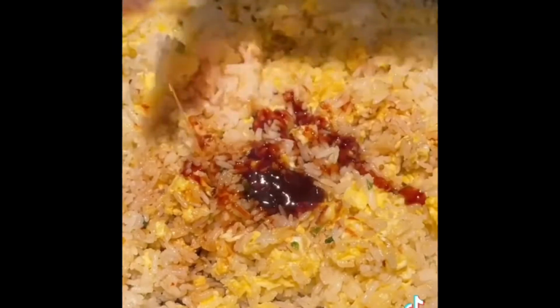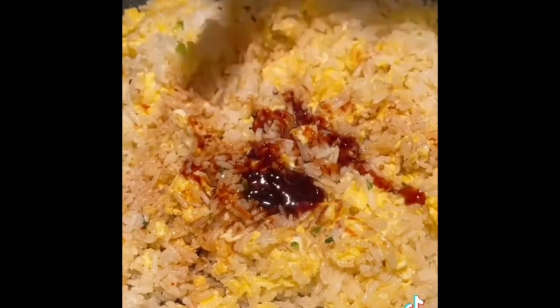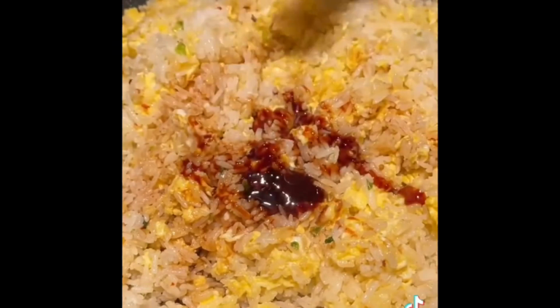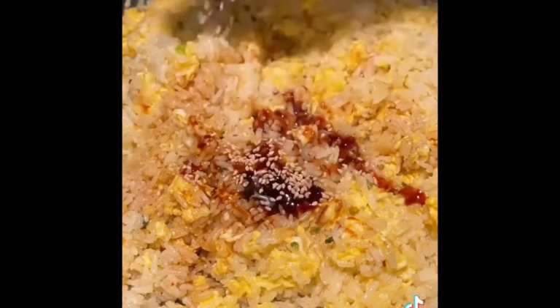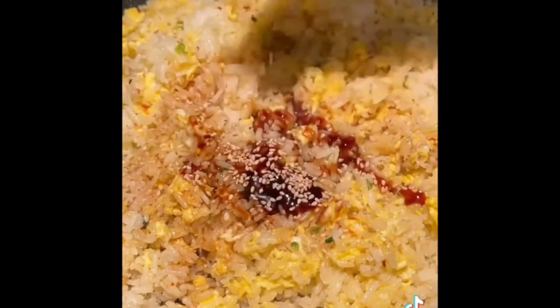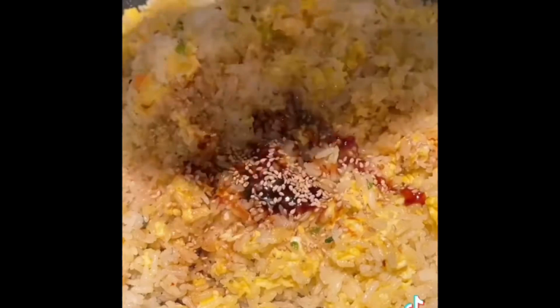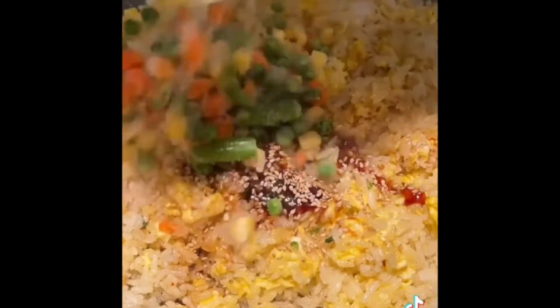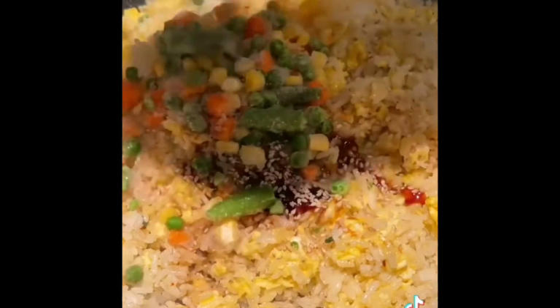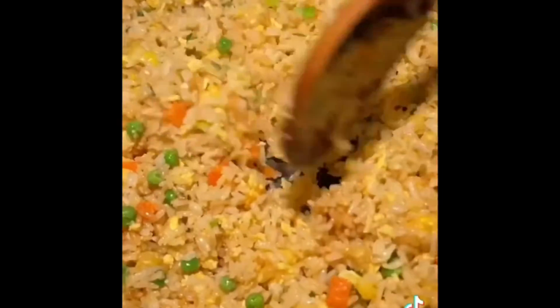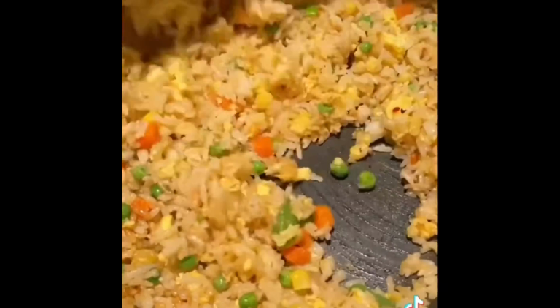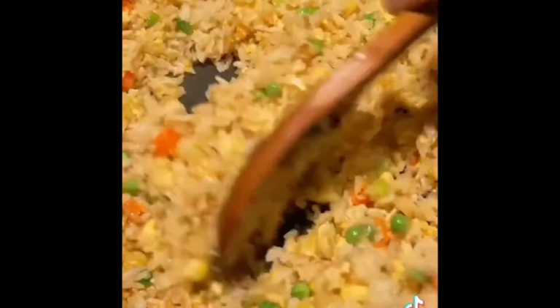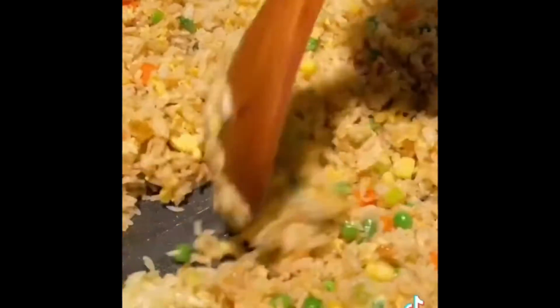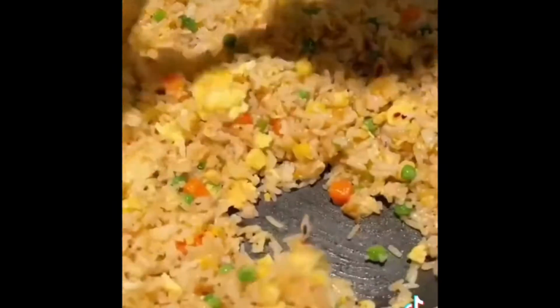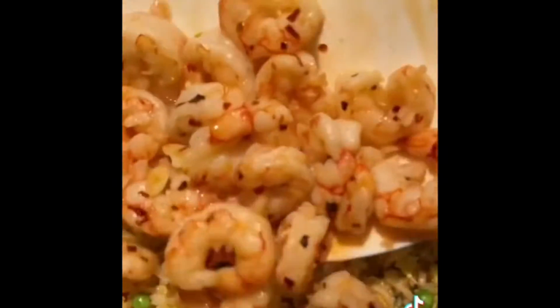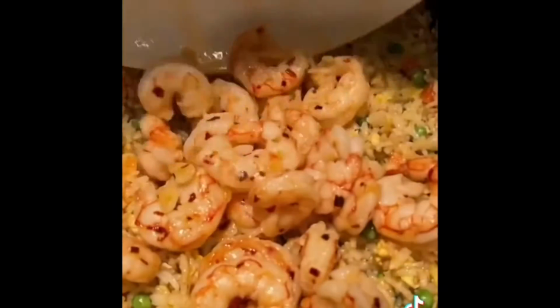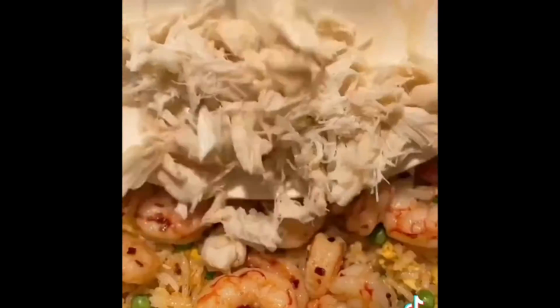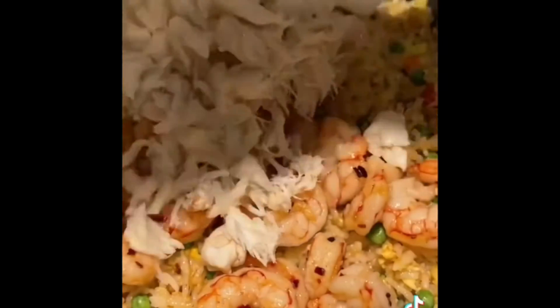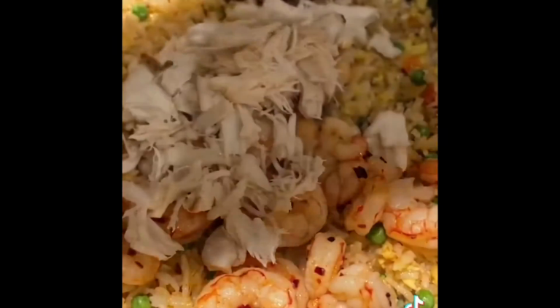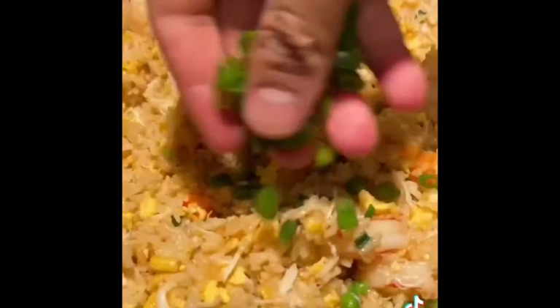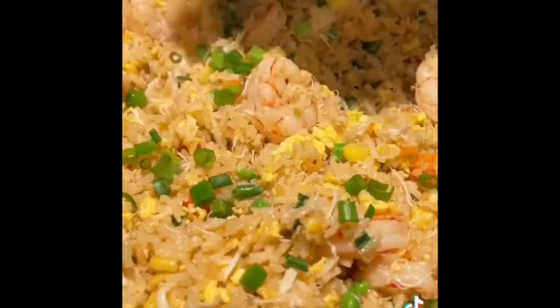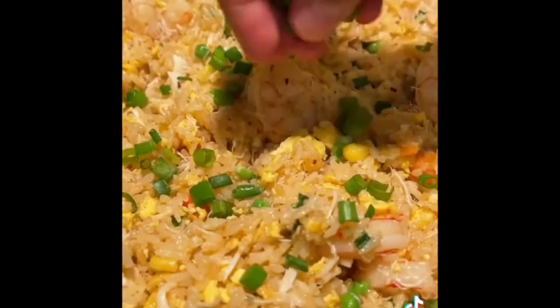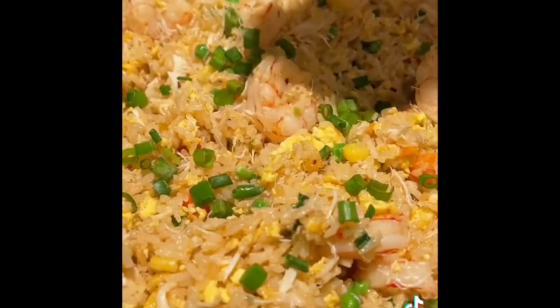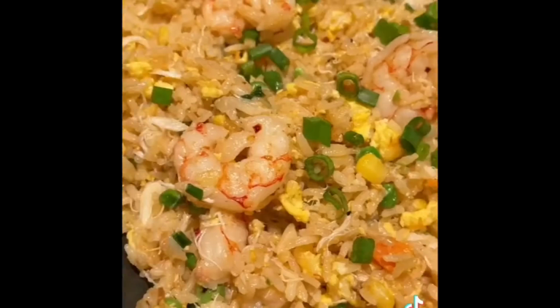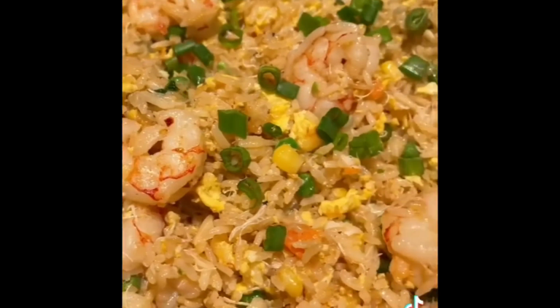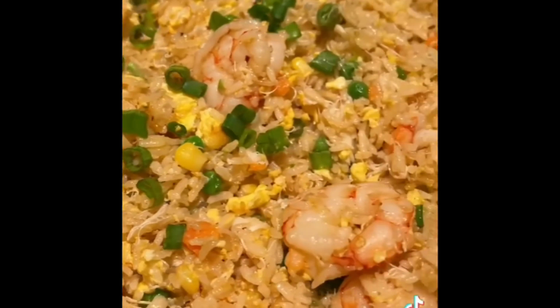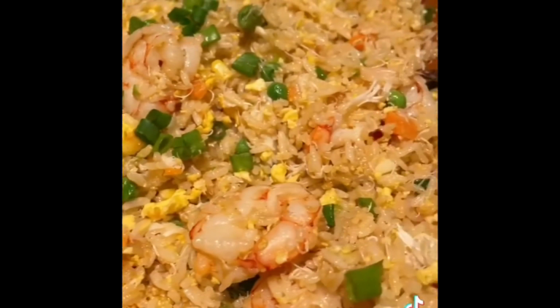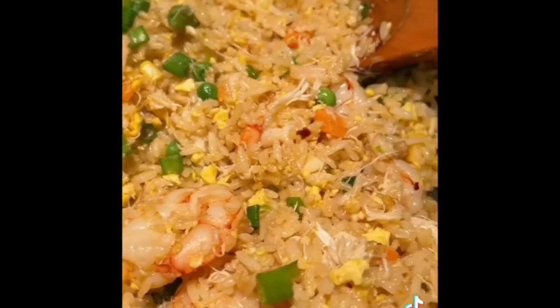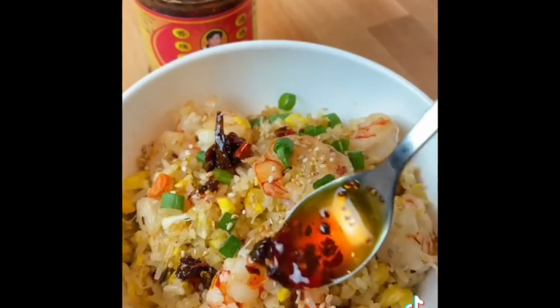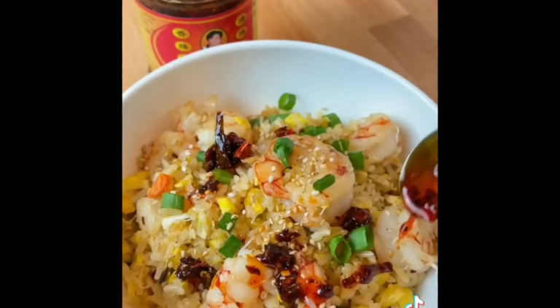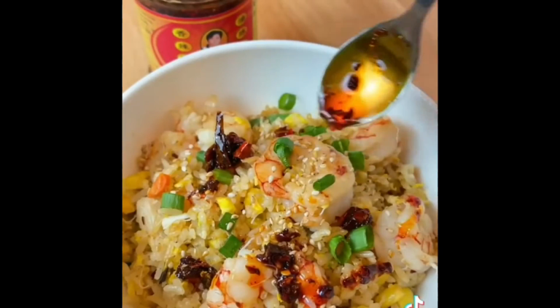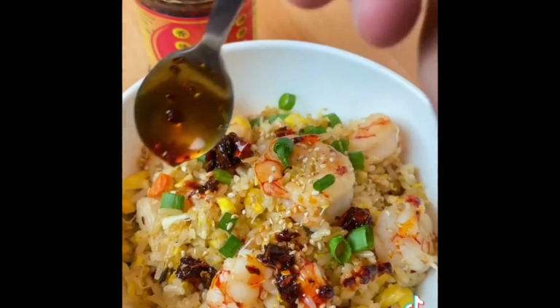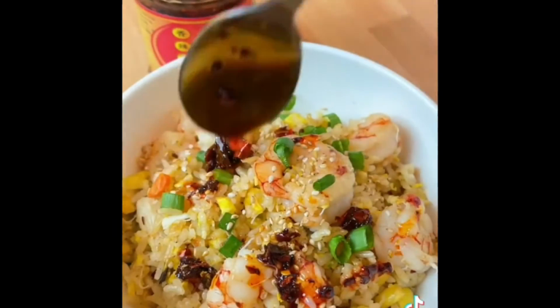You're going to add in your frozen veggies — I don't like having too much, but add as much as you like. Add in your shrimp, and I also add some cooked crab meat. Sprinkle on some more green onions, and then just top this with some chili oil and crisp, and there you go.